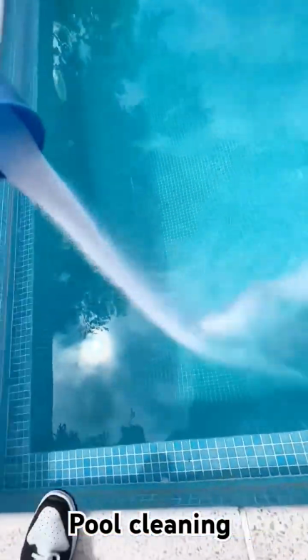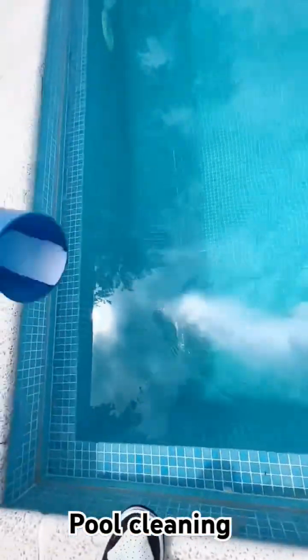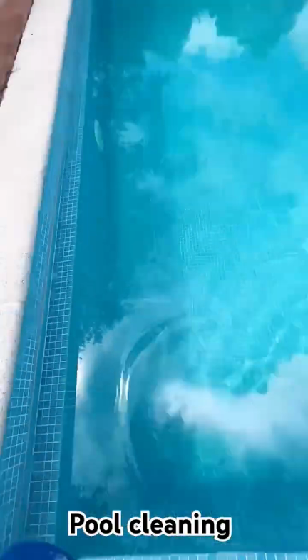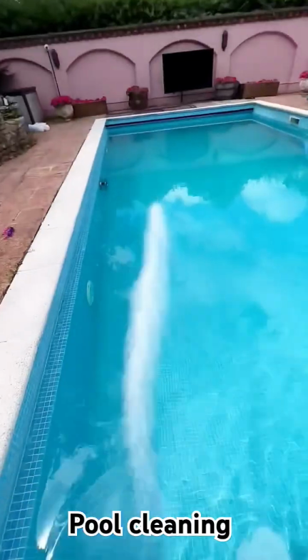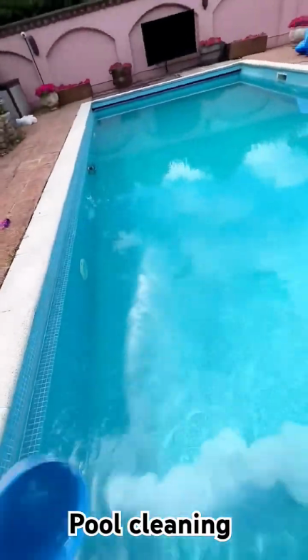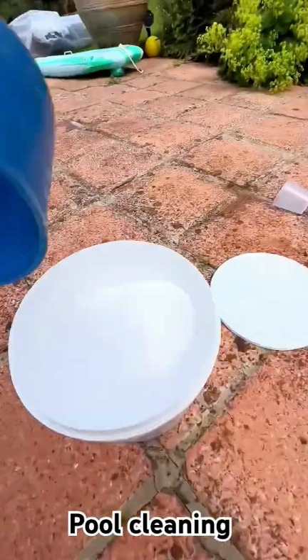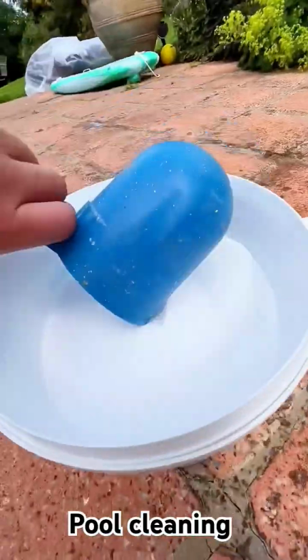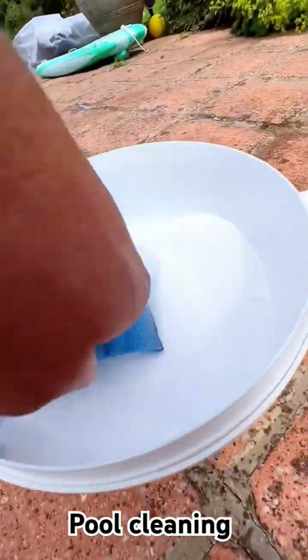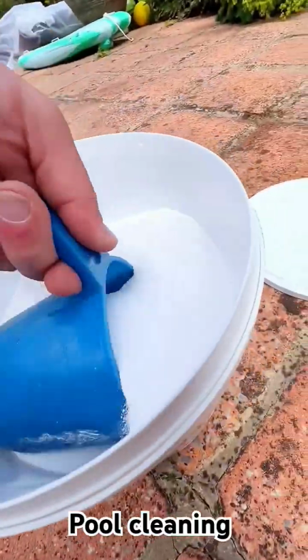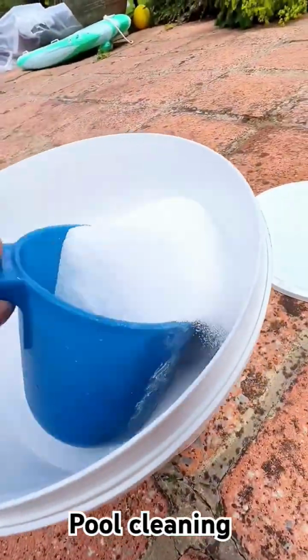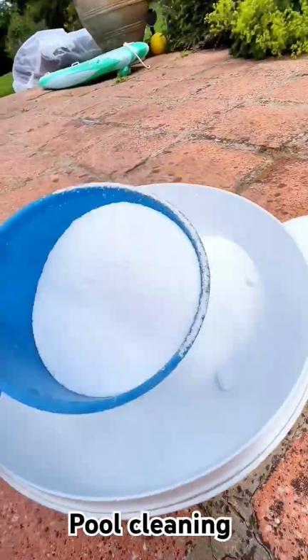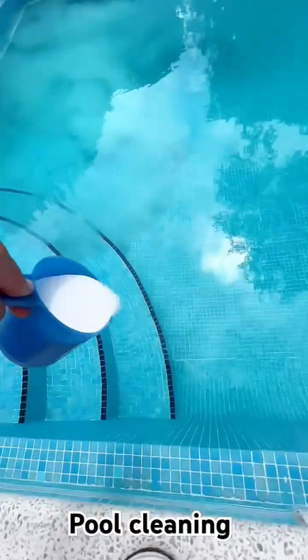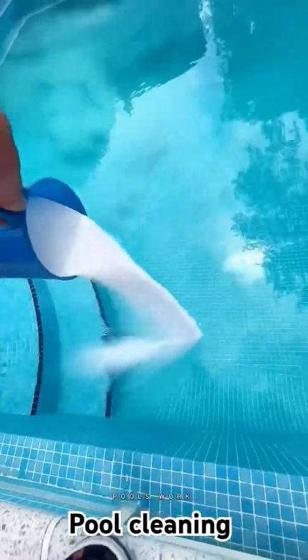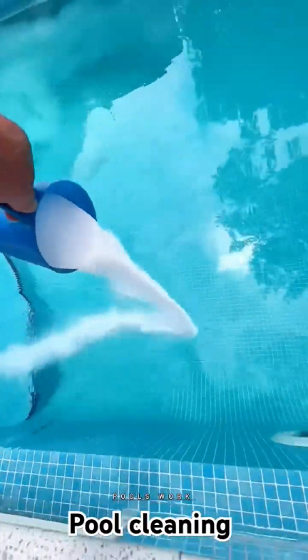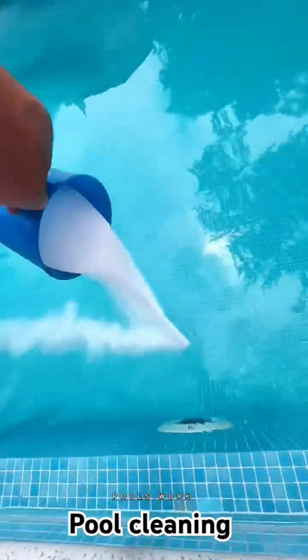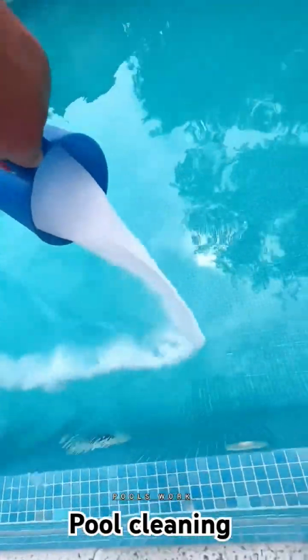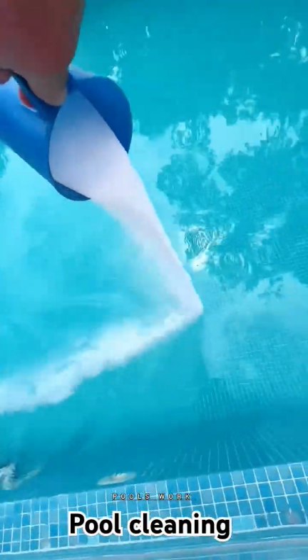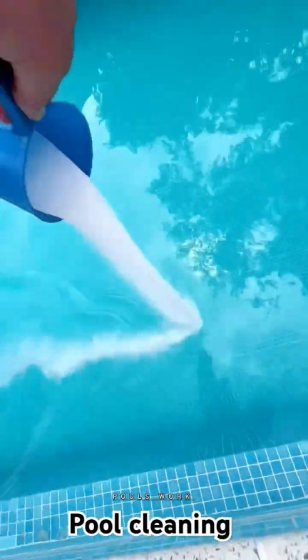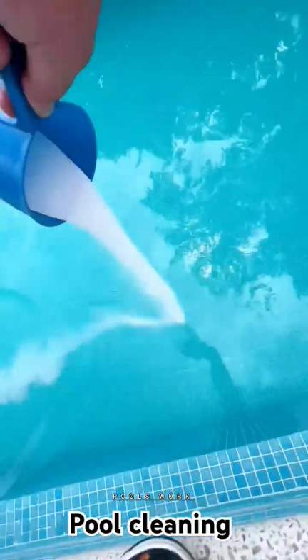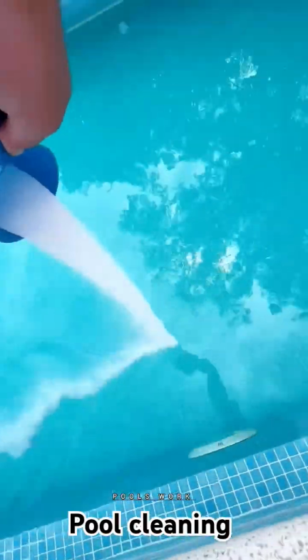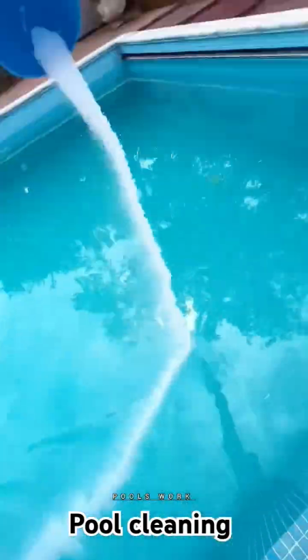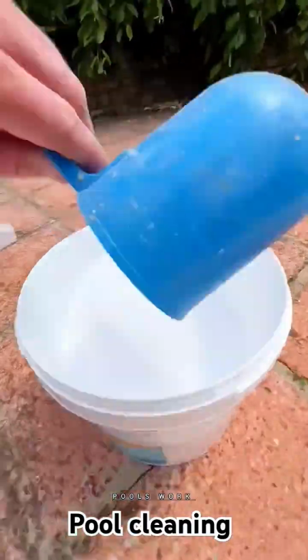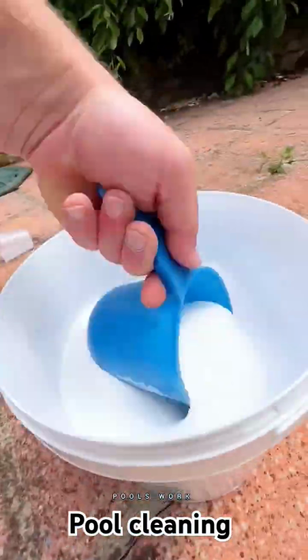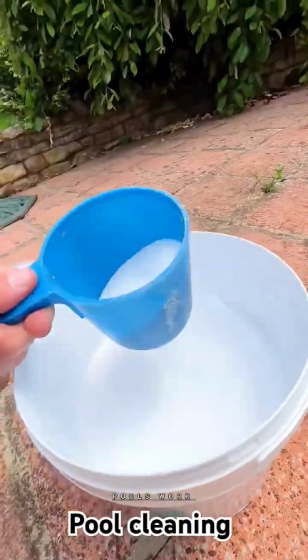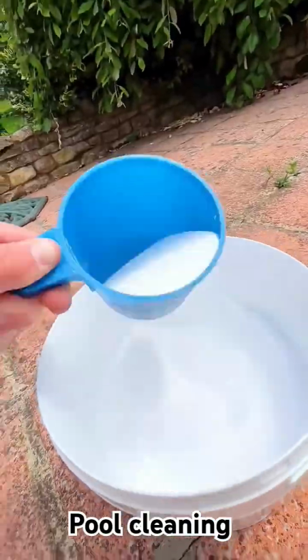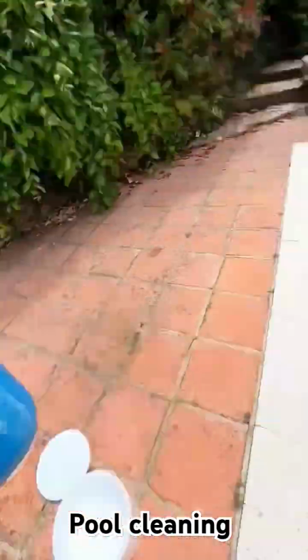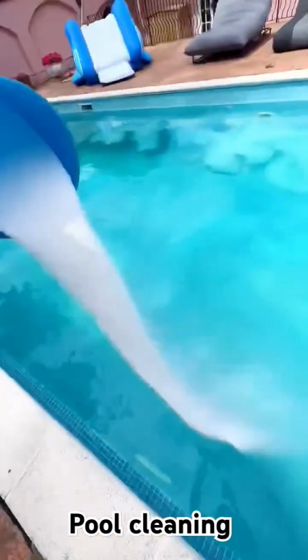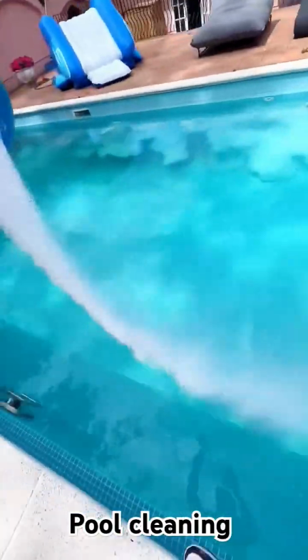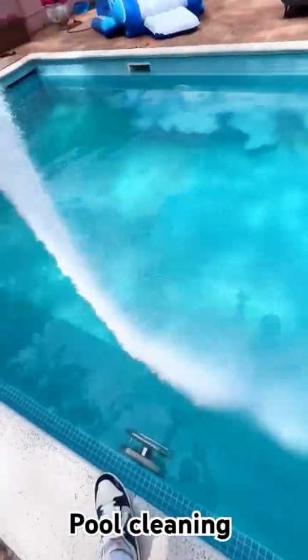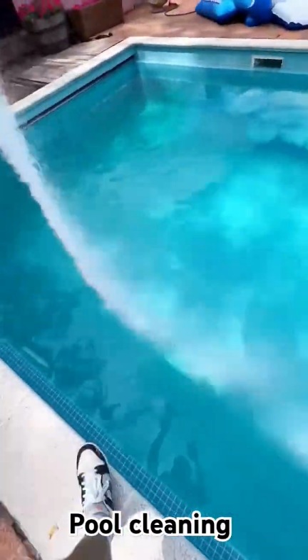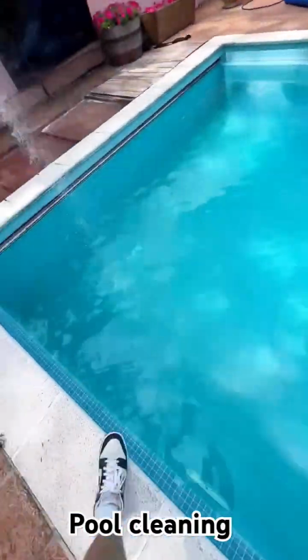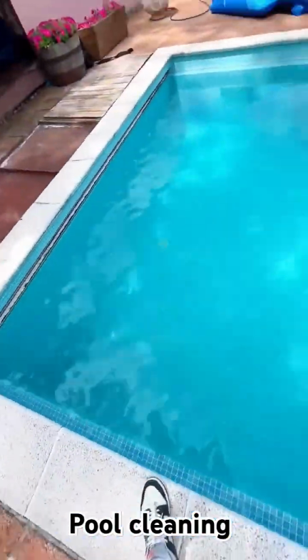Then we've got pH plus which looks just like shock or chlorine granules. This is used to raise the pH level in the pool if it's too low, and if your pH is too high then you just need to use pH minus which is dry acid.